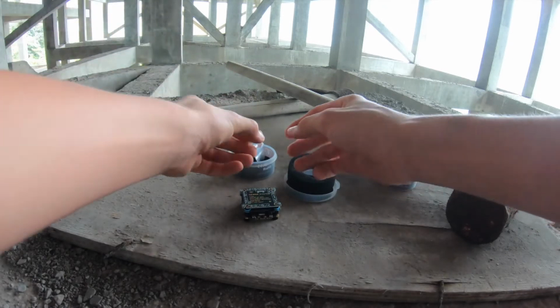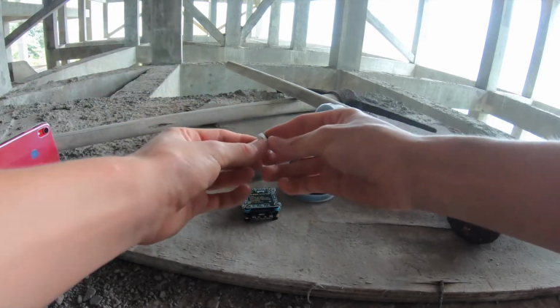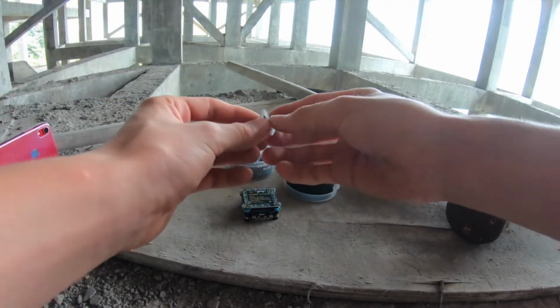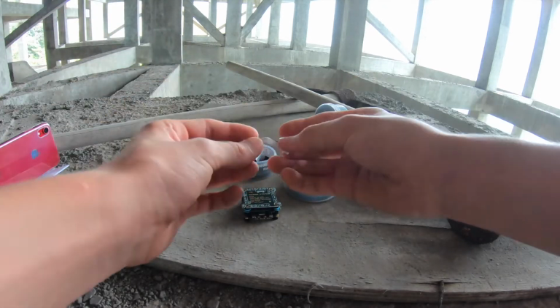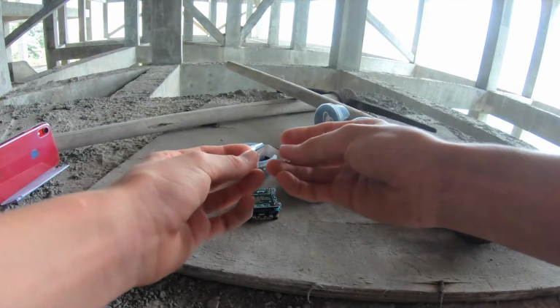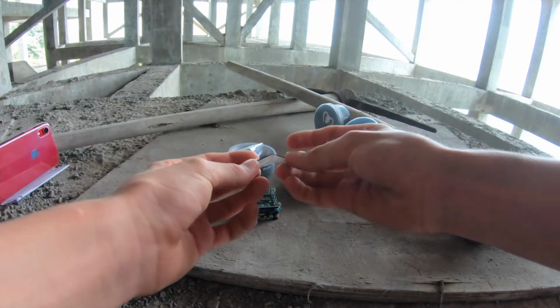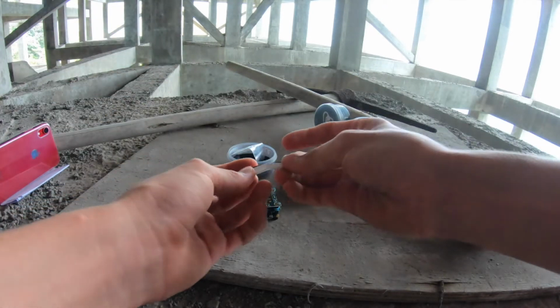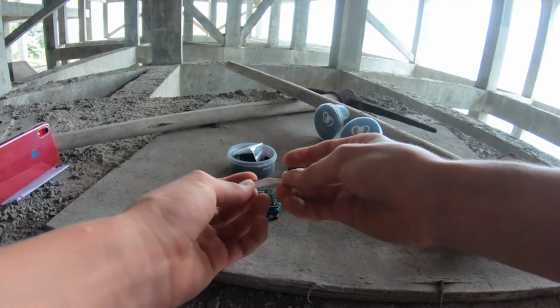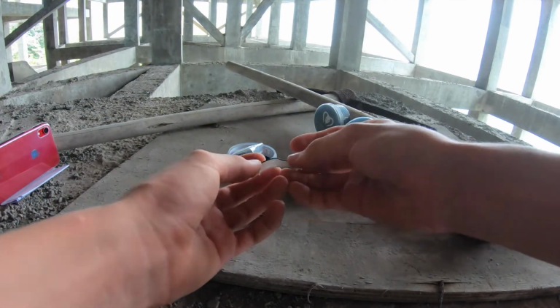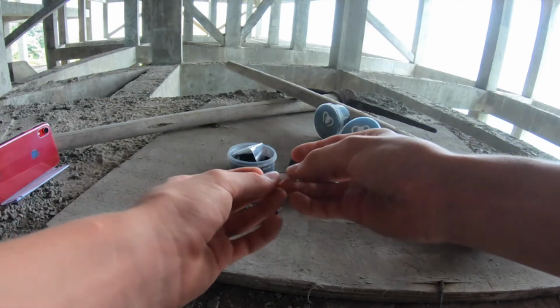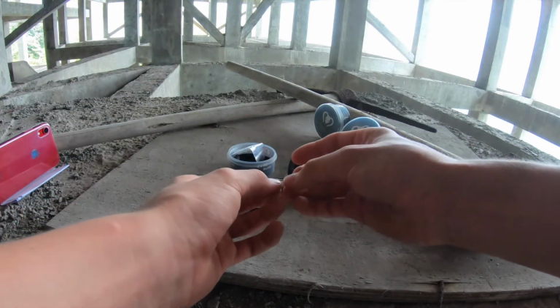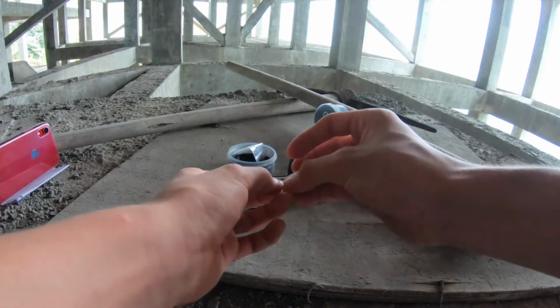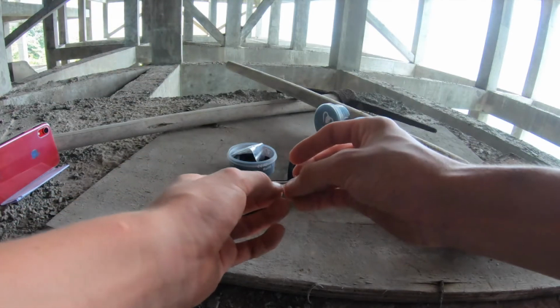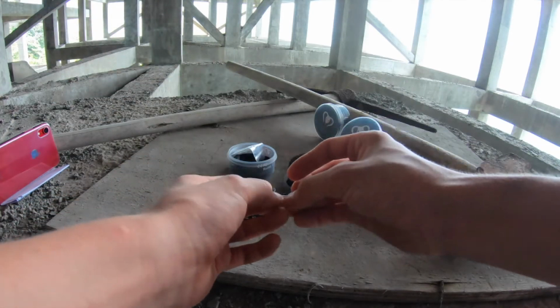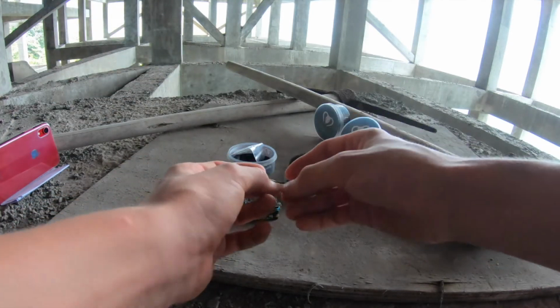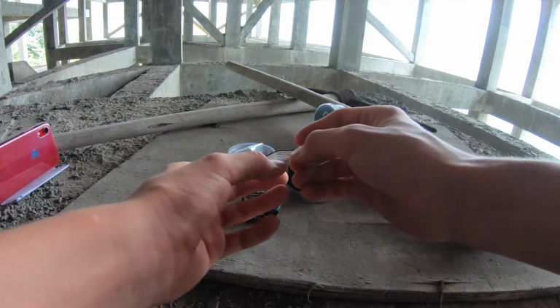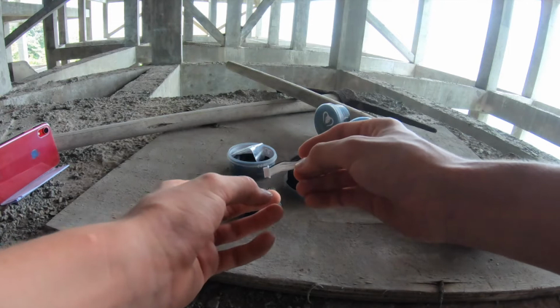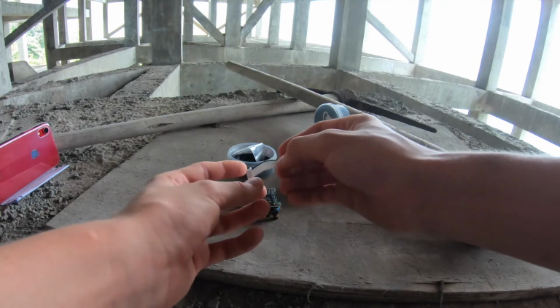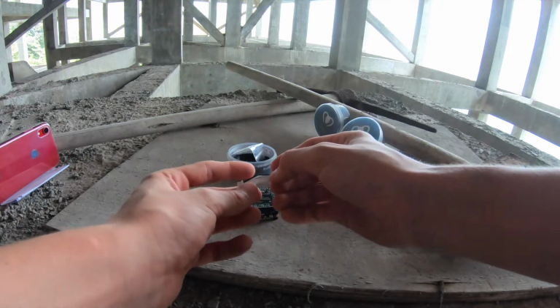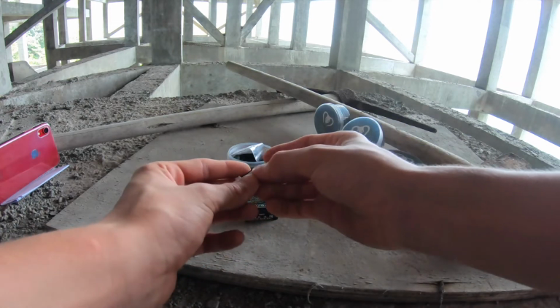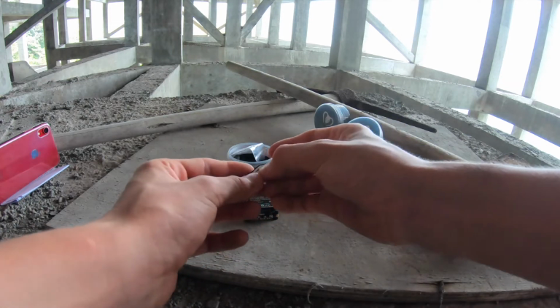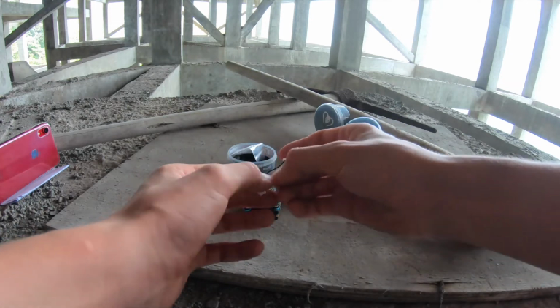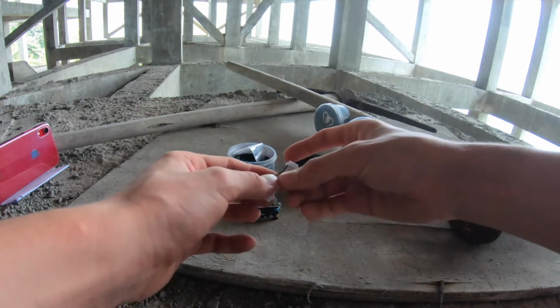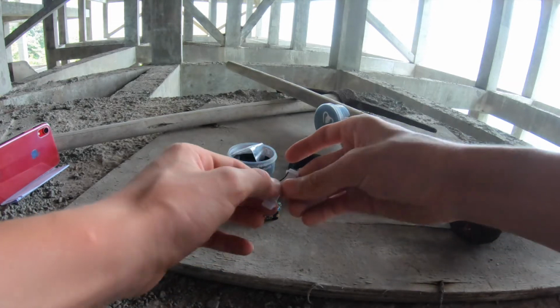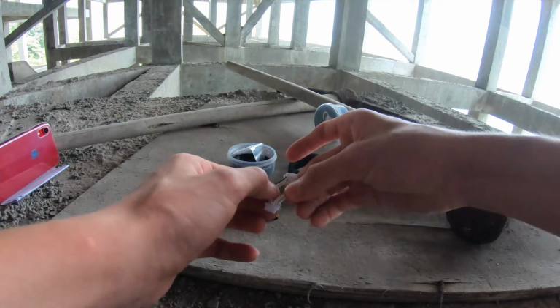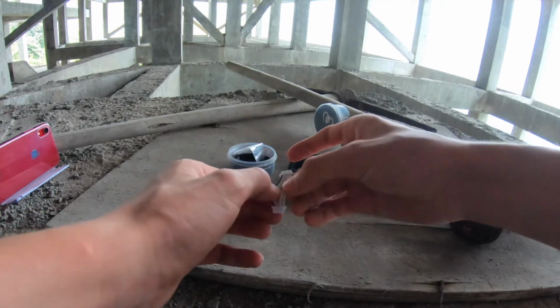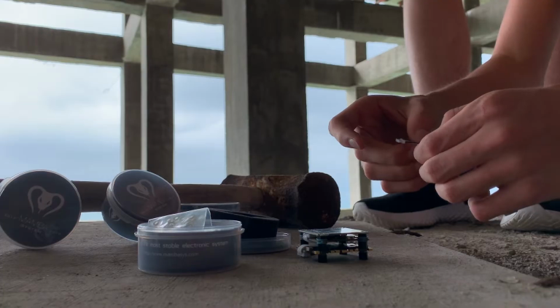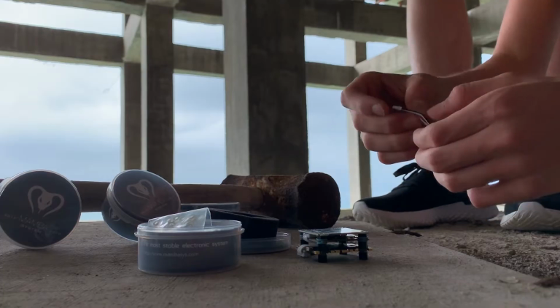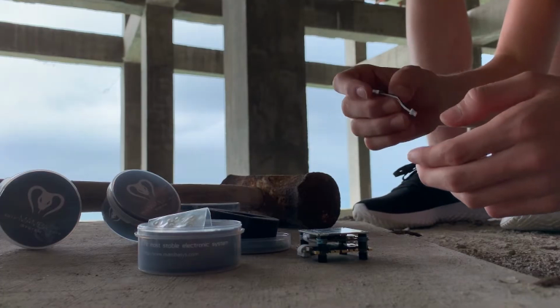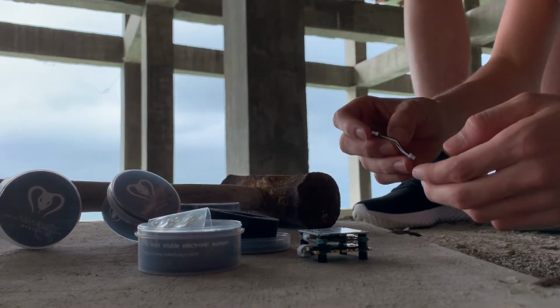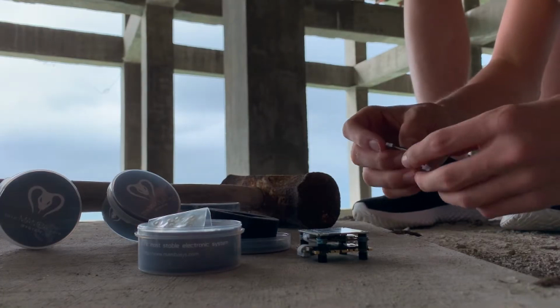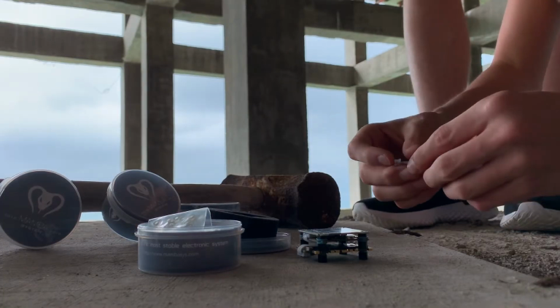Another good thing is that it includes a spare connector in the box. This means that if you crash and the connector breaks, you don't have to go through a lot of trouble to get another one.